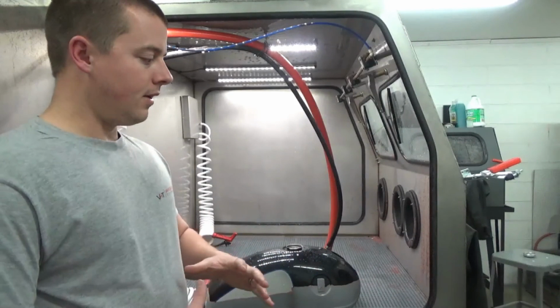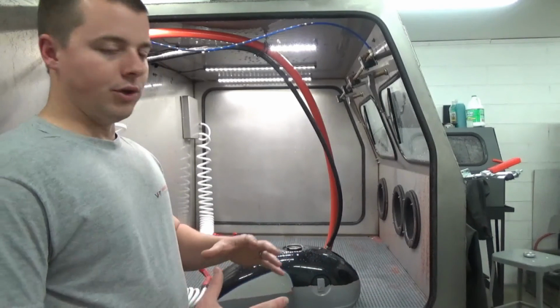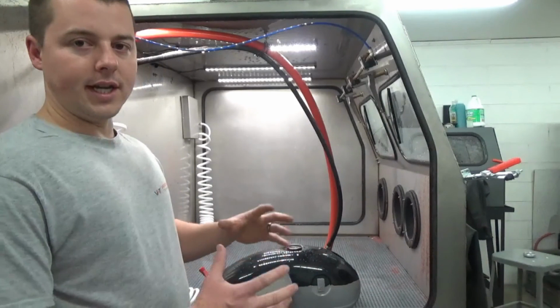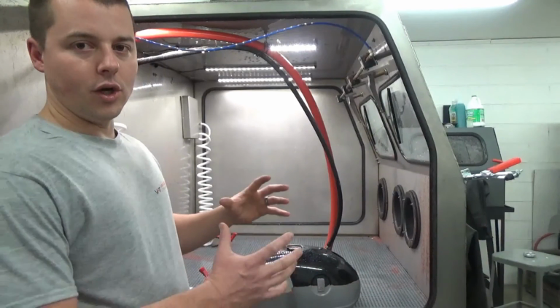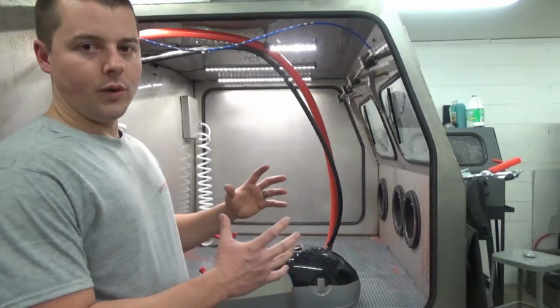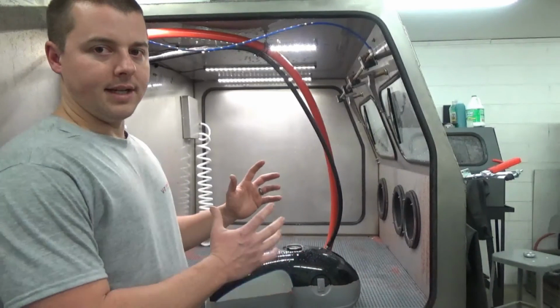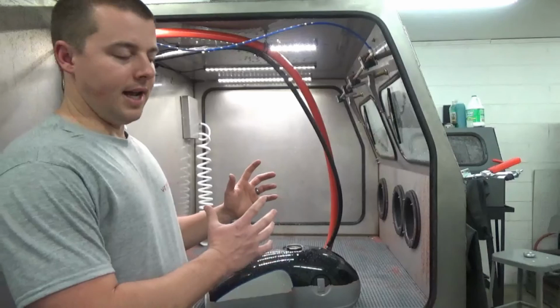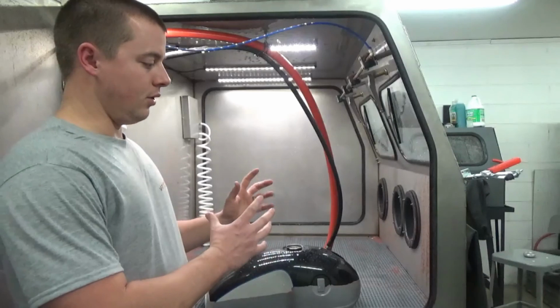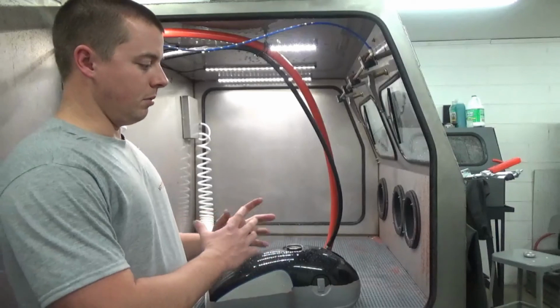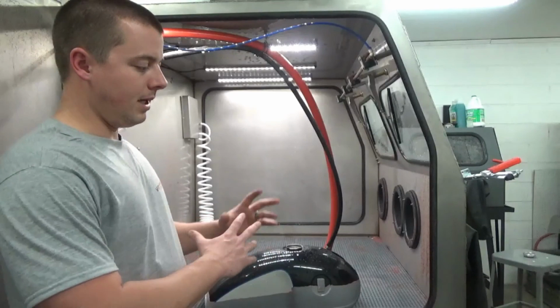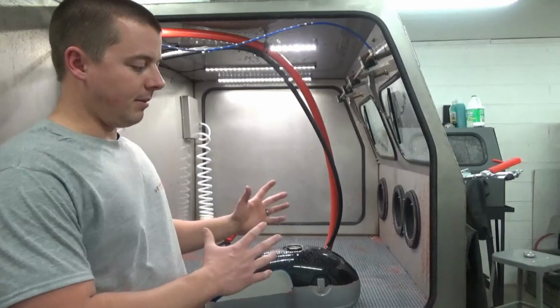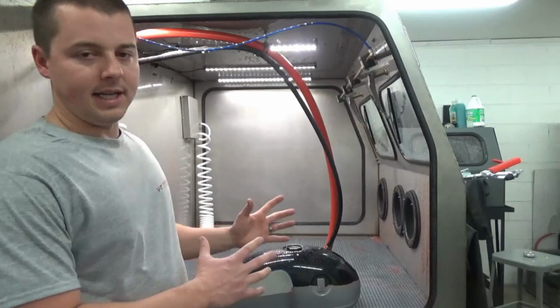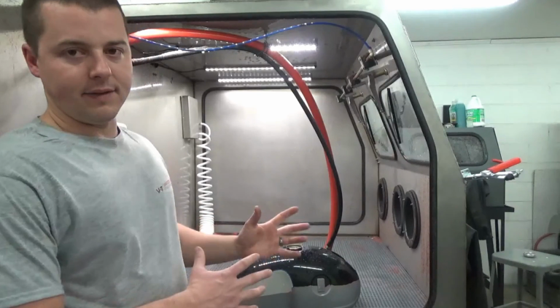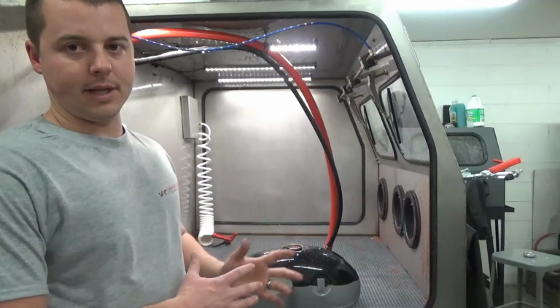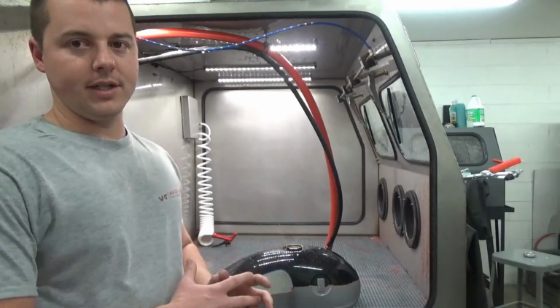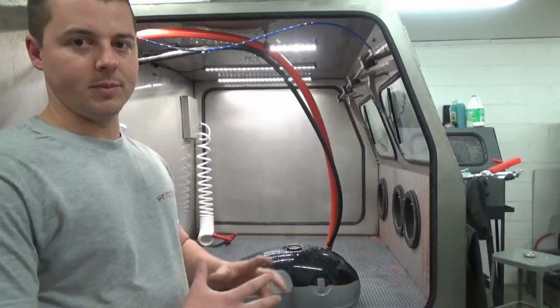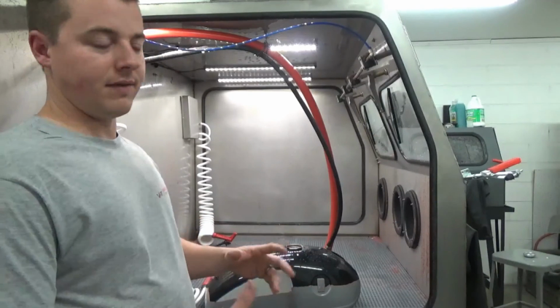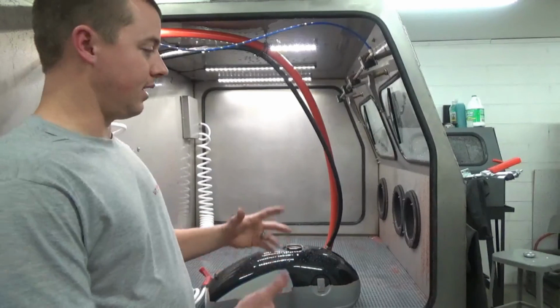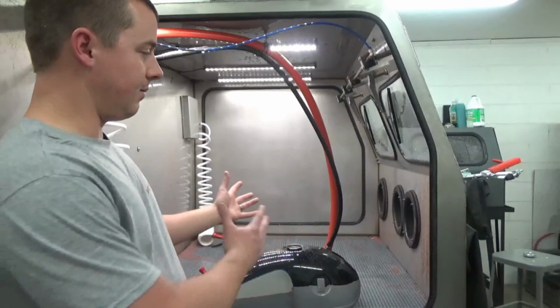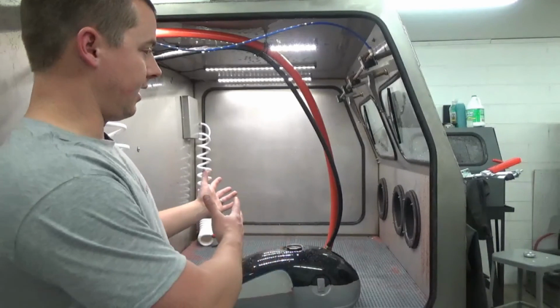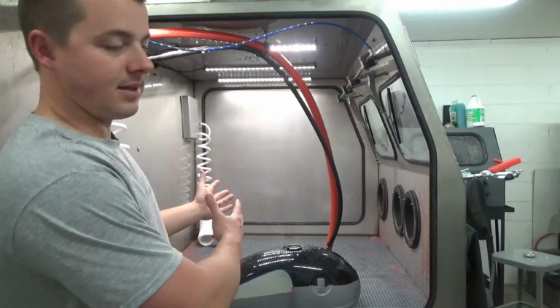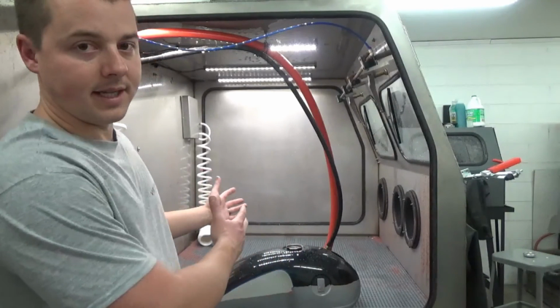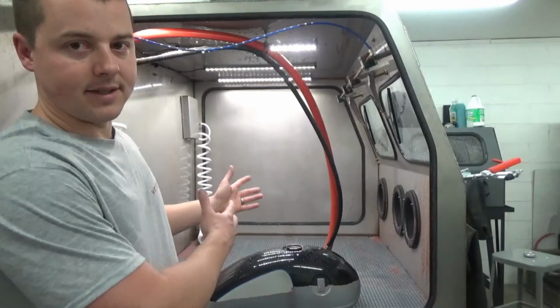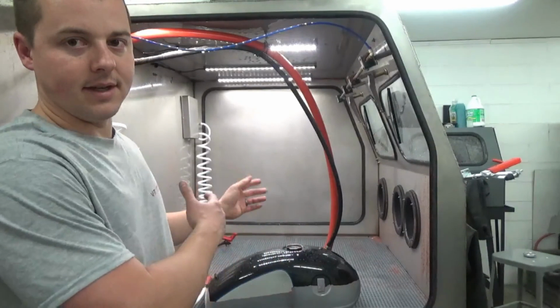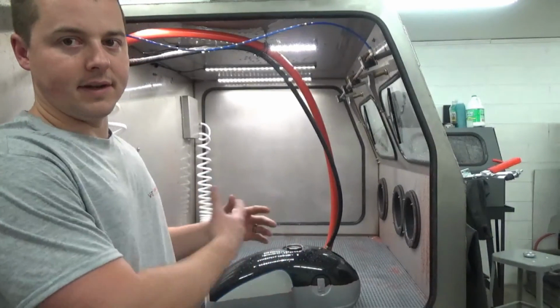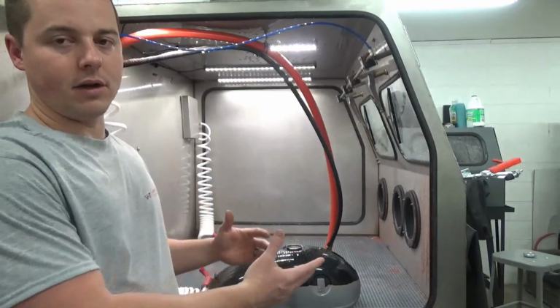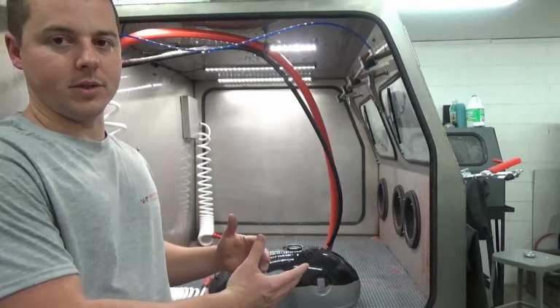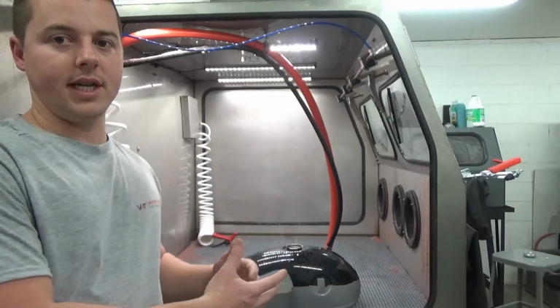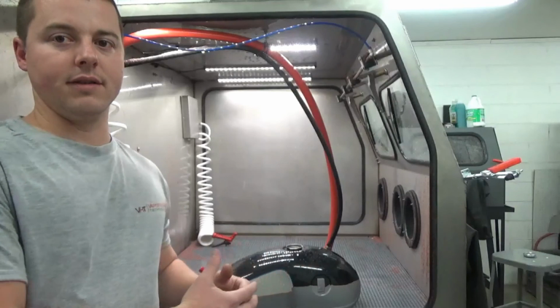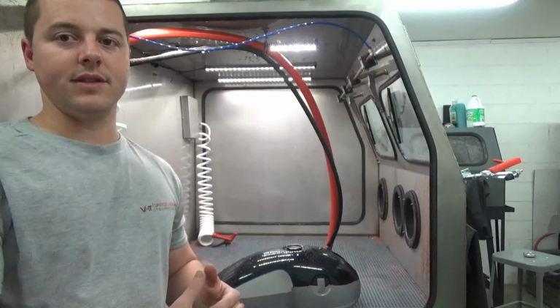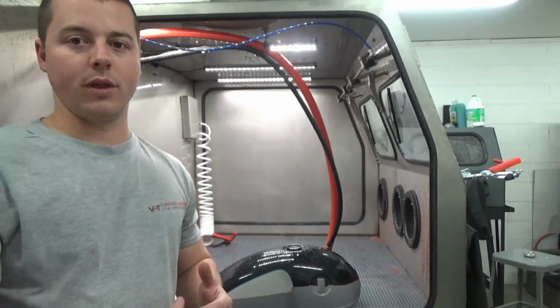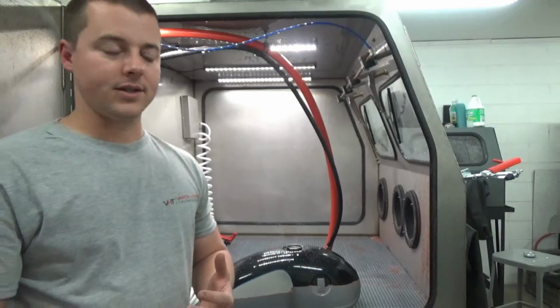You can go and do many, many different applications, specifically something like this big machine here. This is a very large machine, the VH4000.